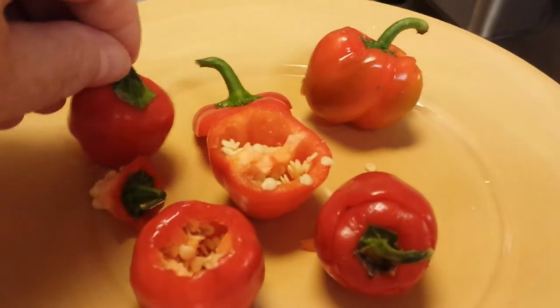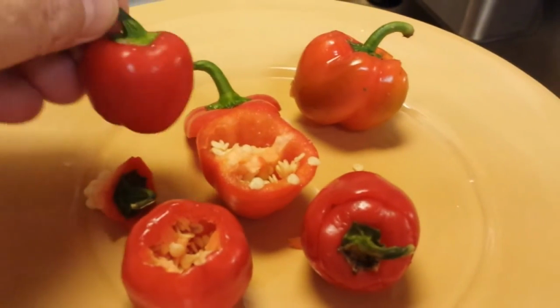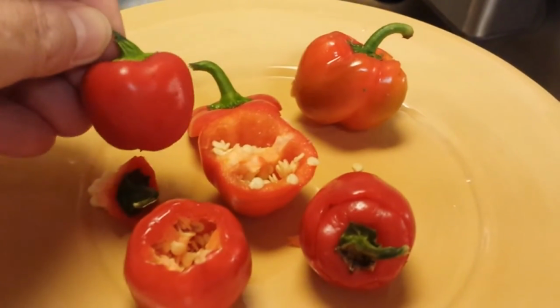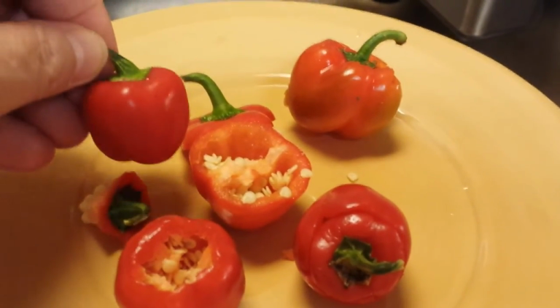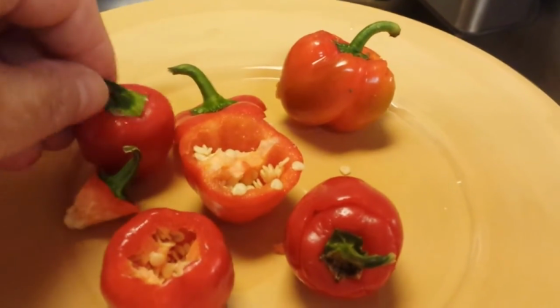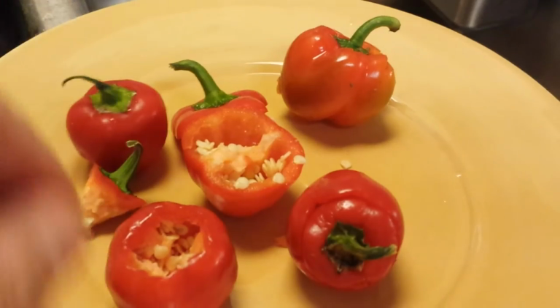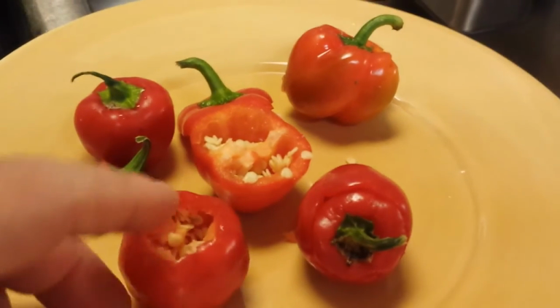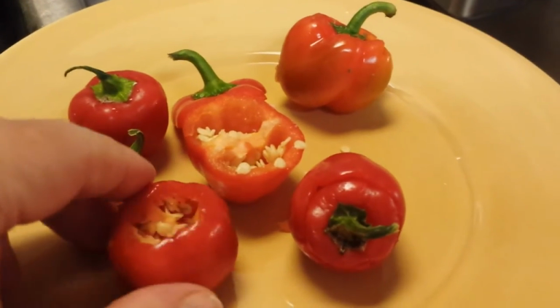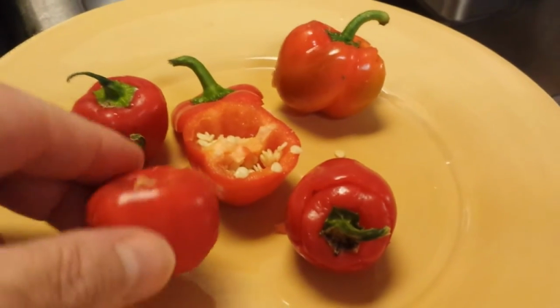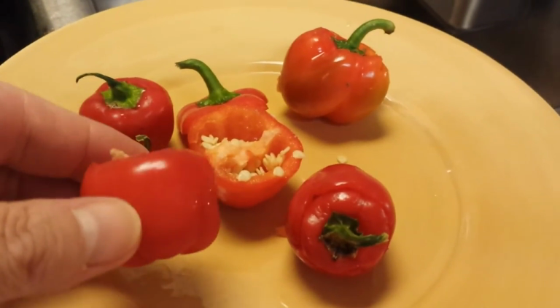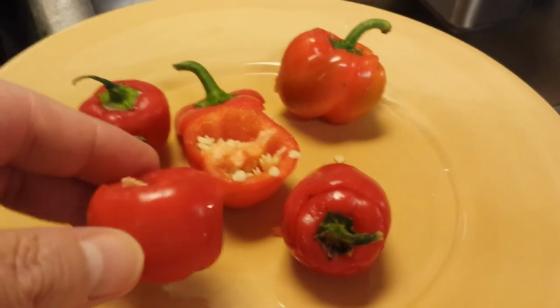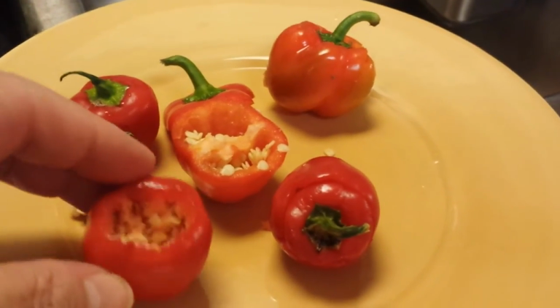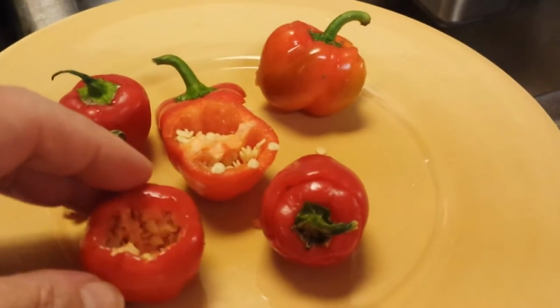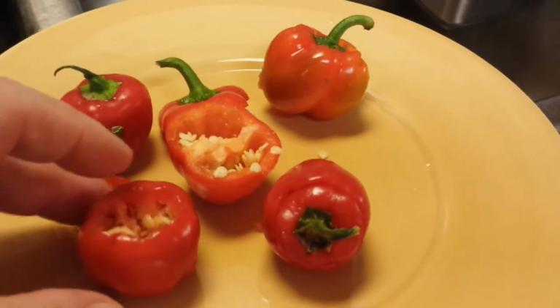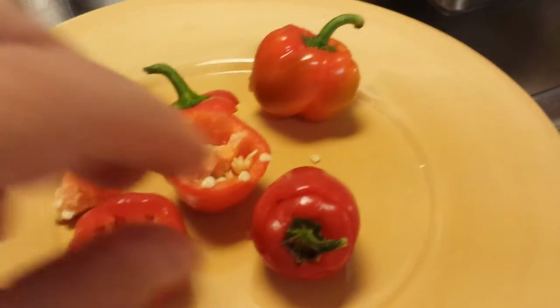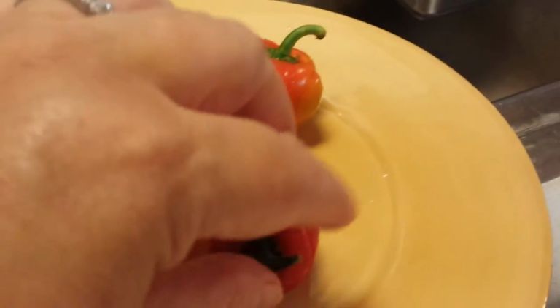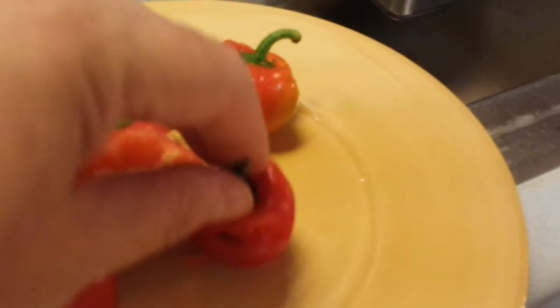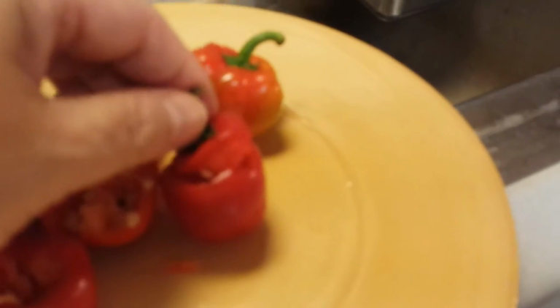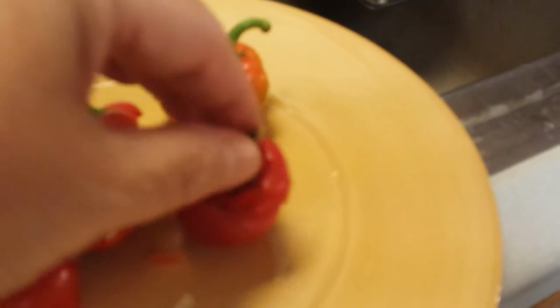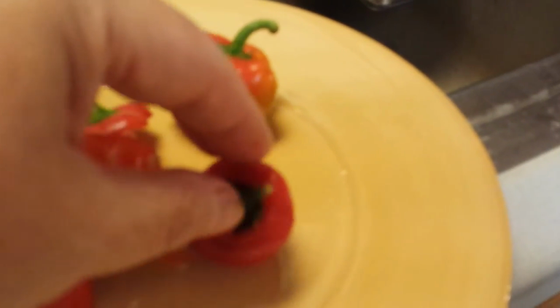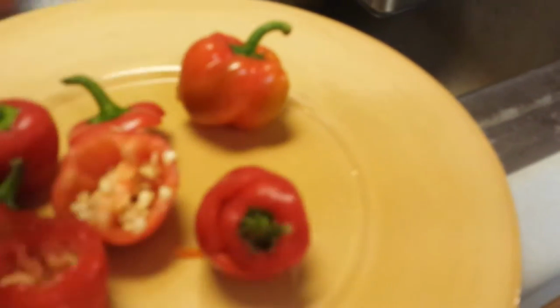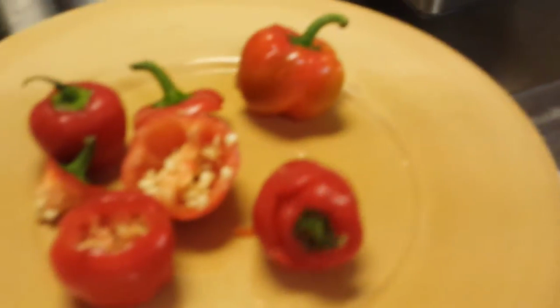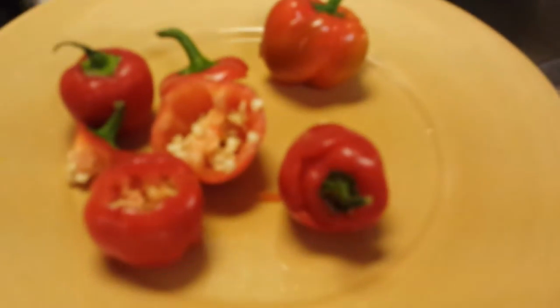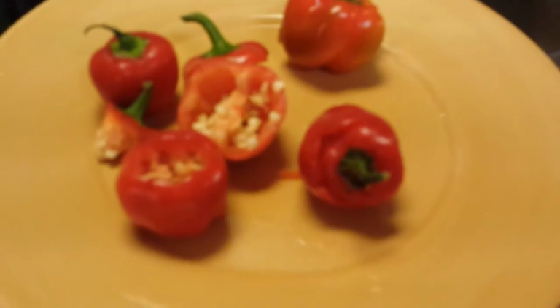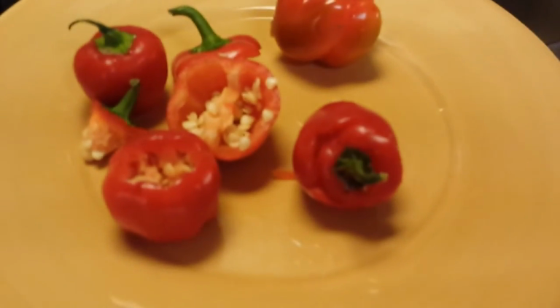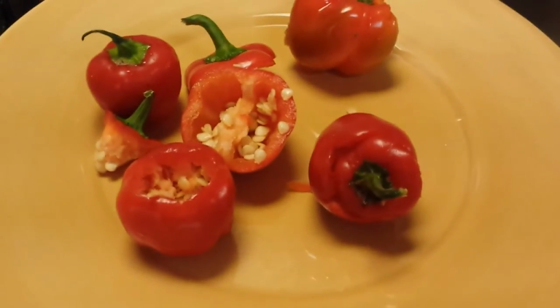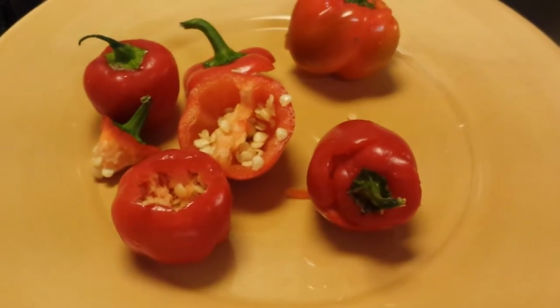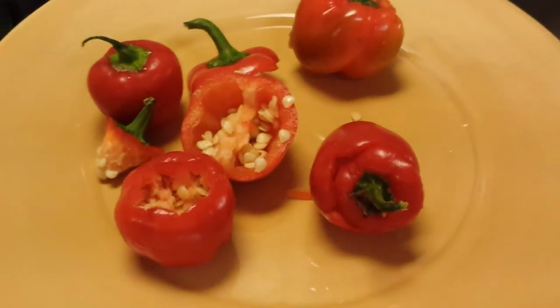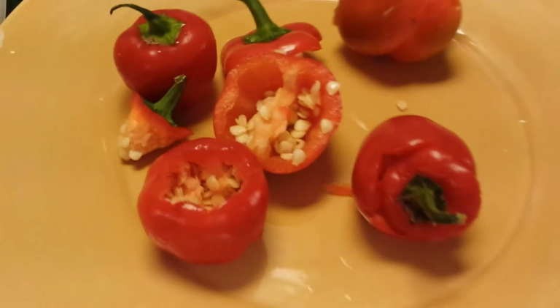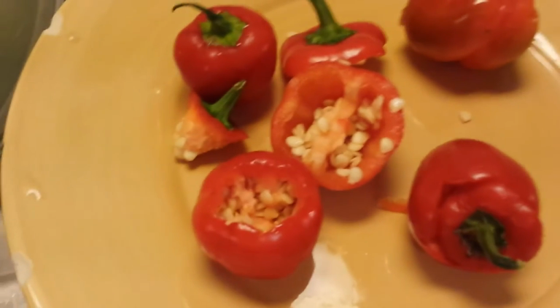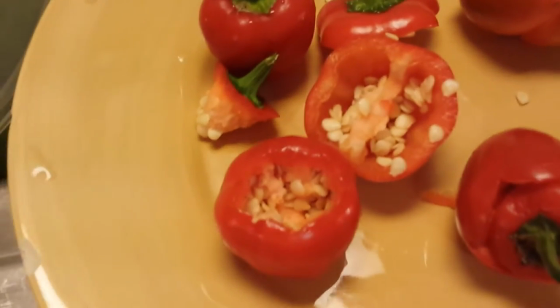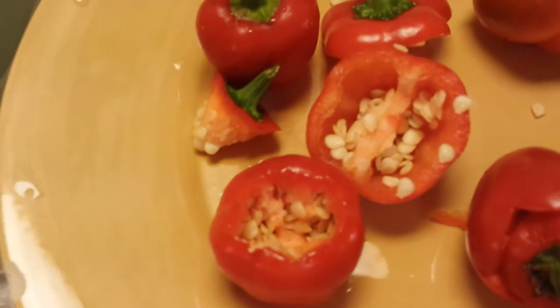I'm talking mini. It's full grown — that's as big as they get. They're so cute and they're so appealing to just throw in a salad. They're kind of new for me, but I tried different ways of getting the seeds out. Look at them — they're jam packed with seeds.